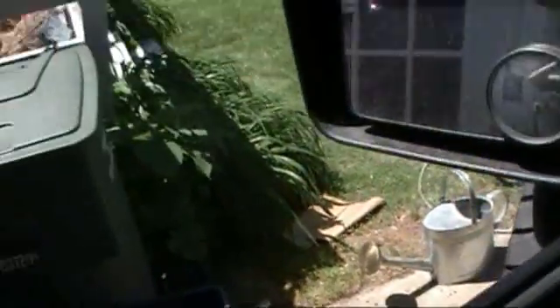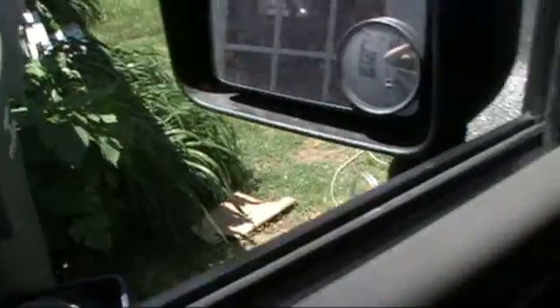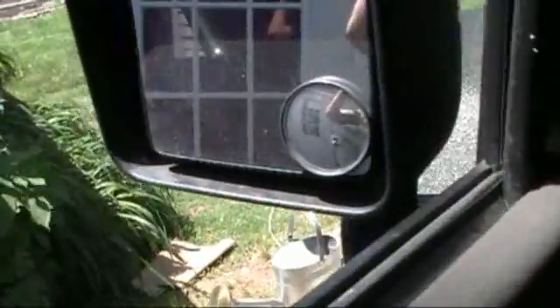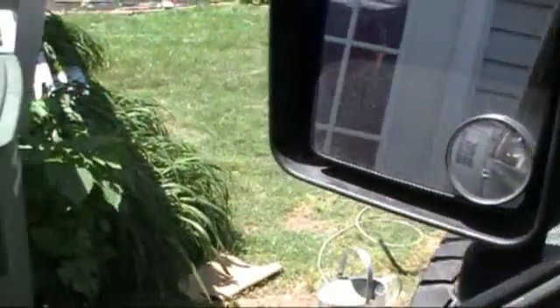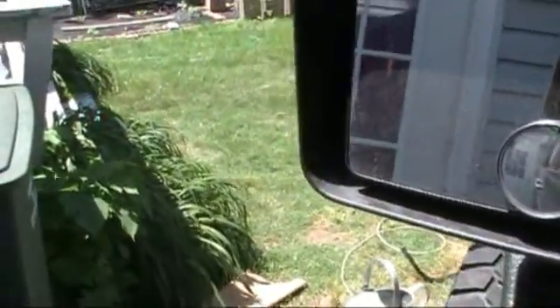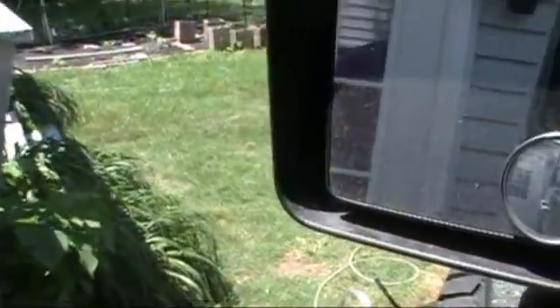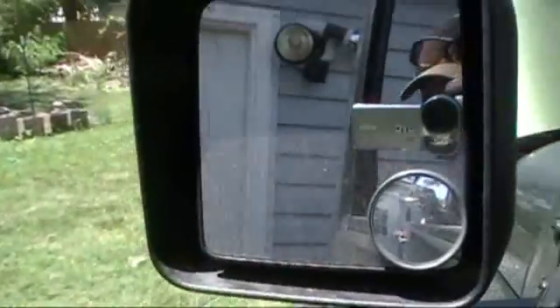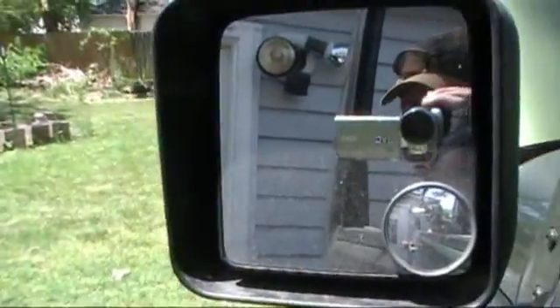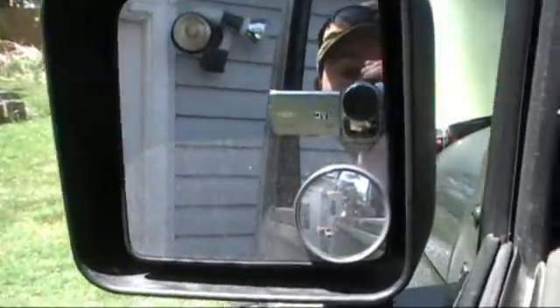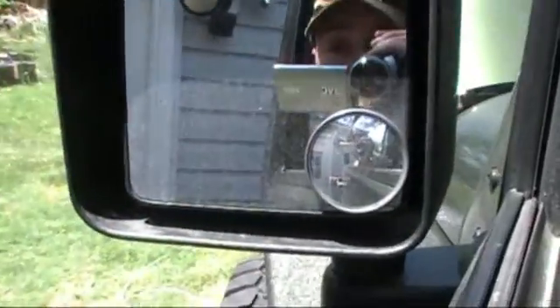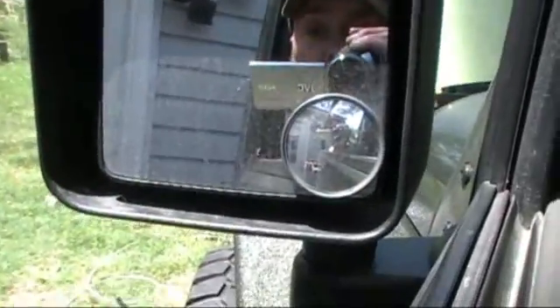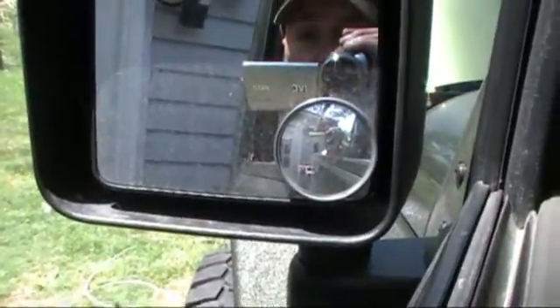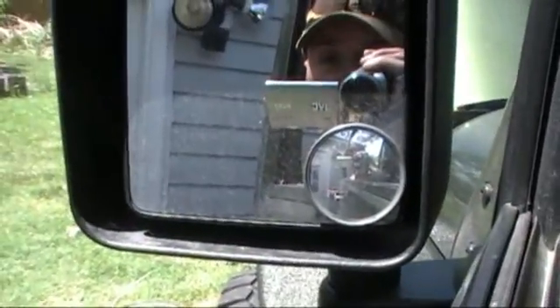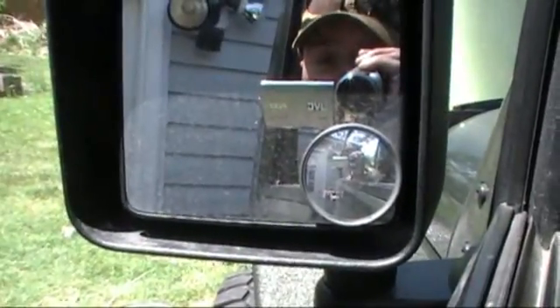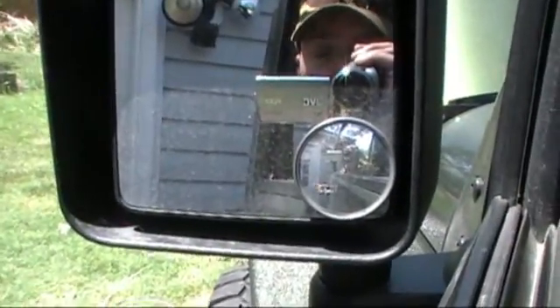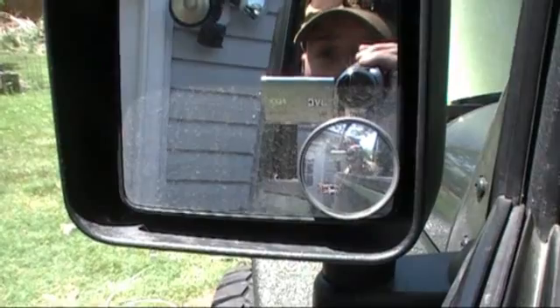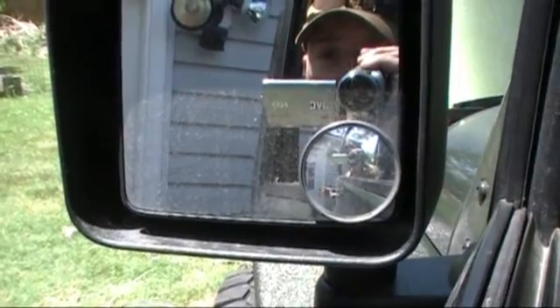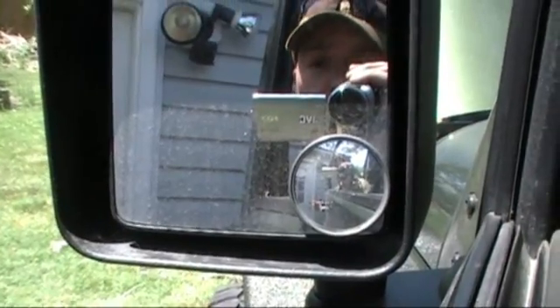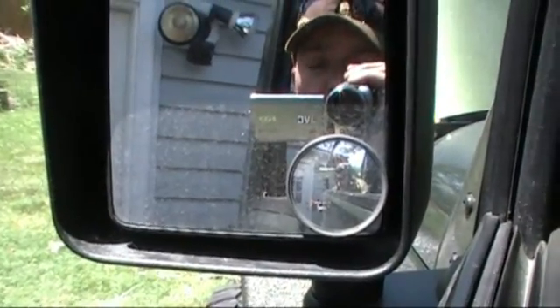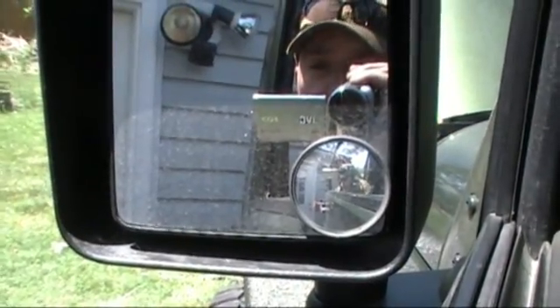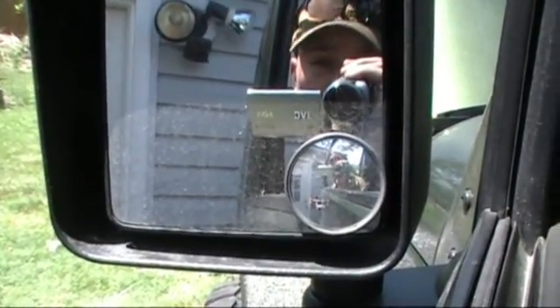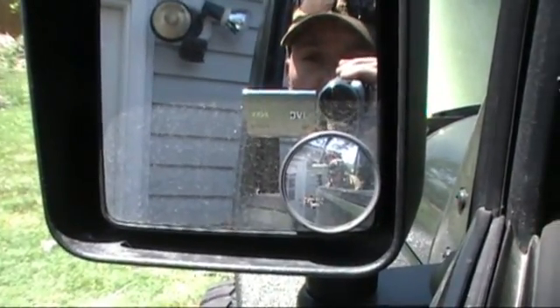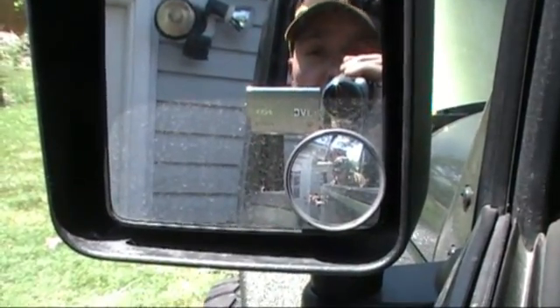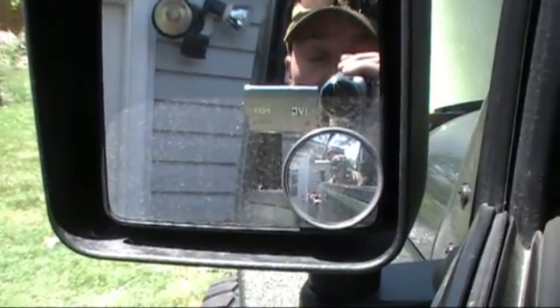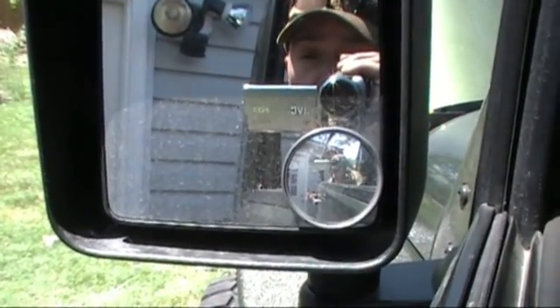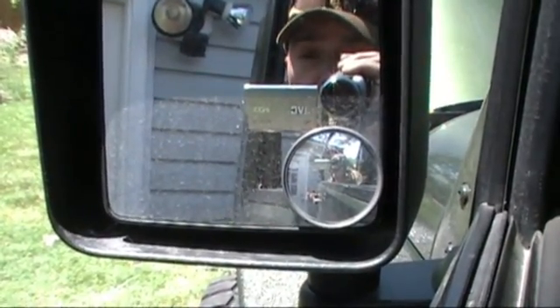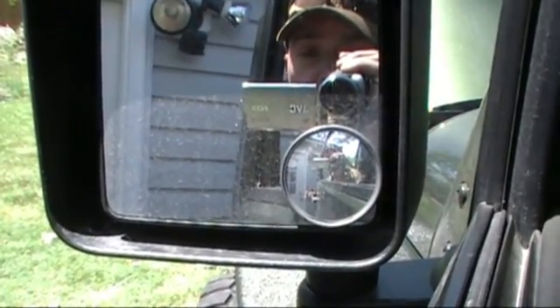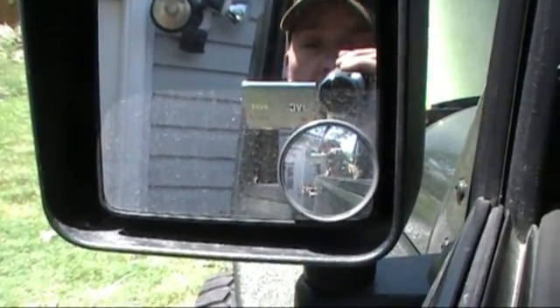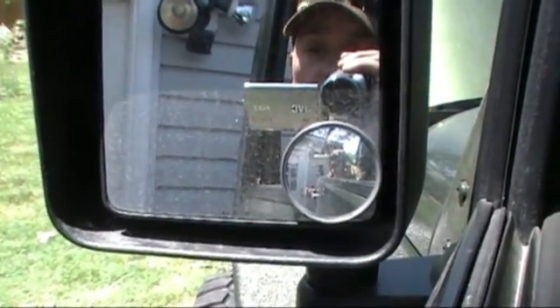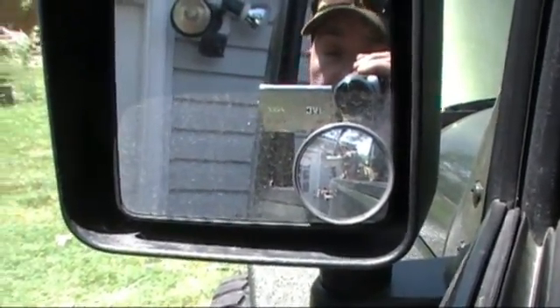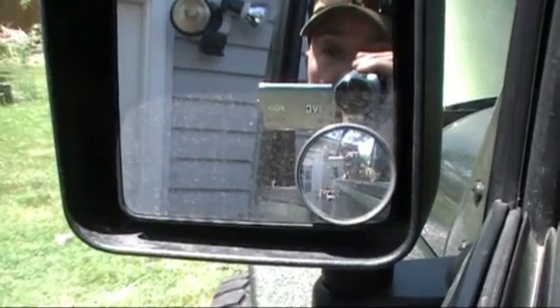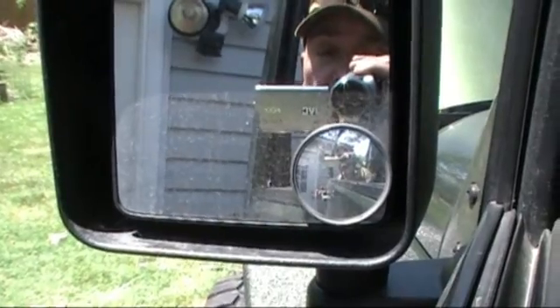Well, that's it for now. I'm Doc Fortin from jkowners.com. Please come visit the modified forum where you can see the full write-up on this and details on how to run your own hydro assist system. Have a nice day.